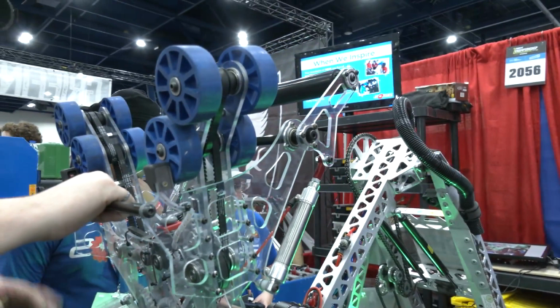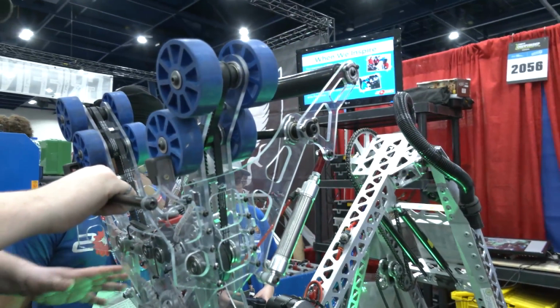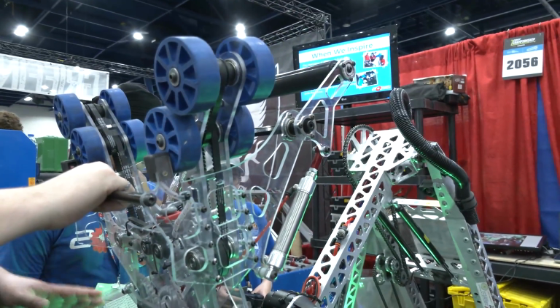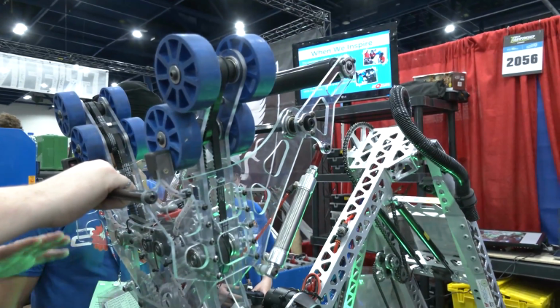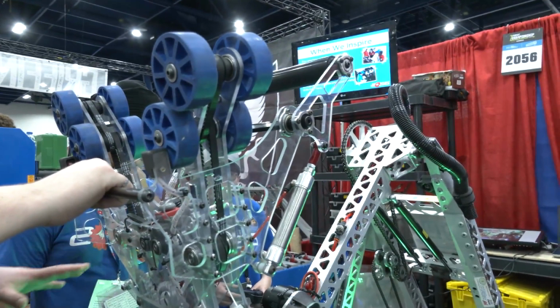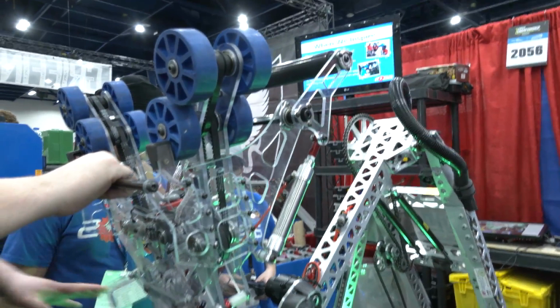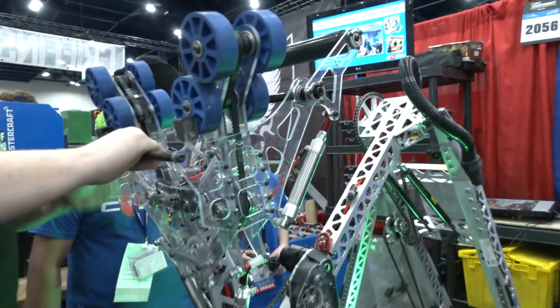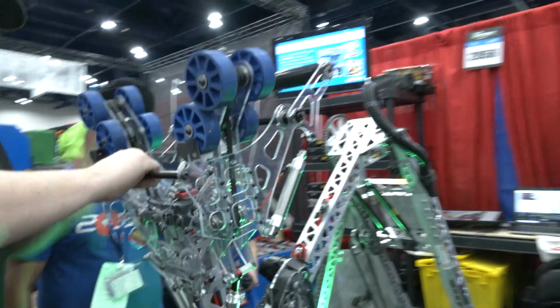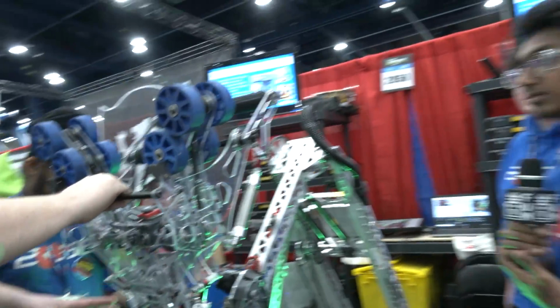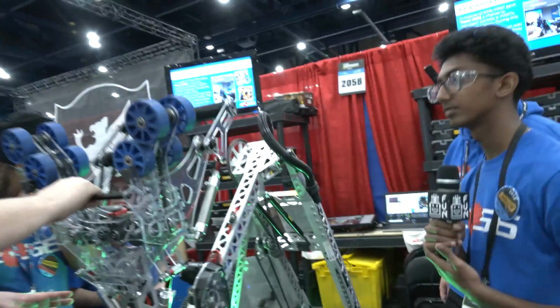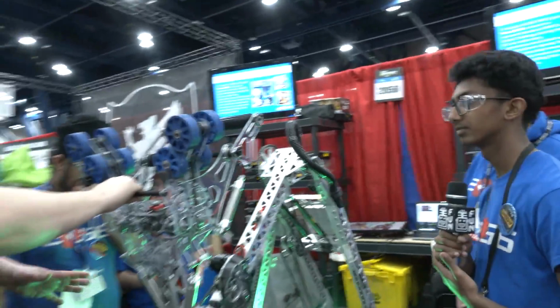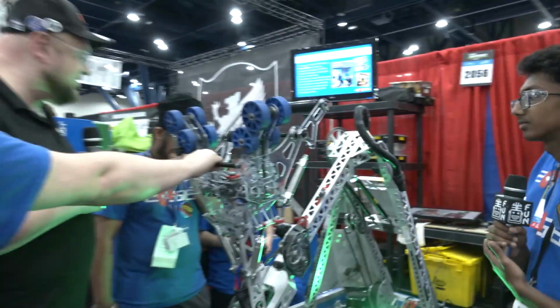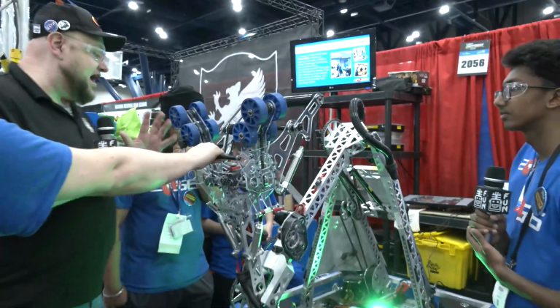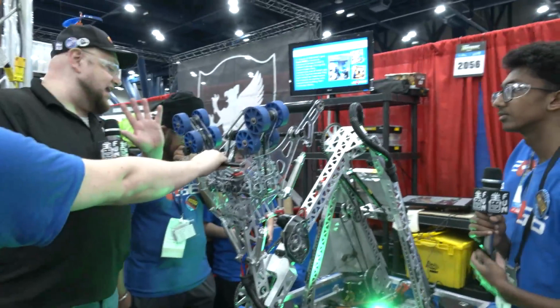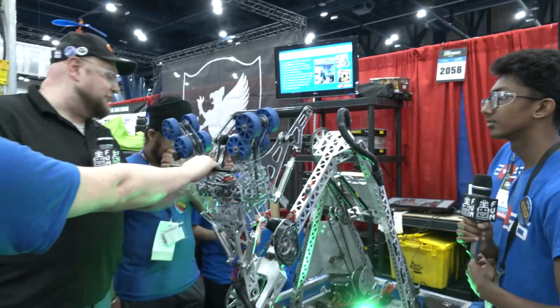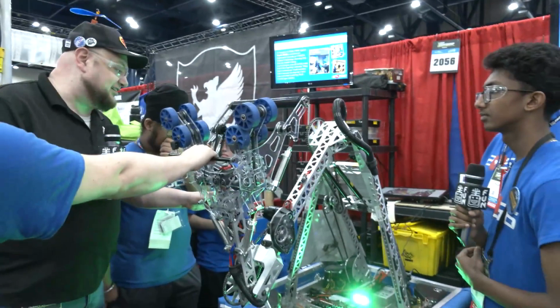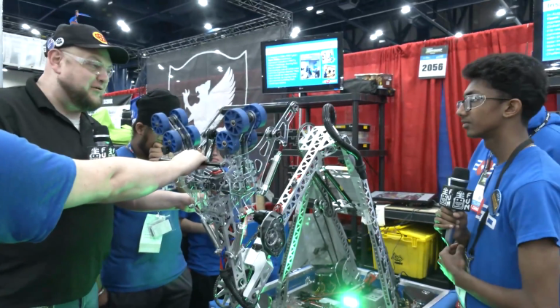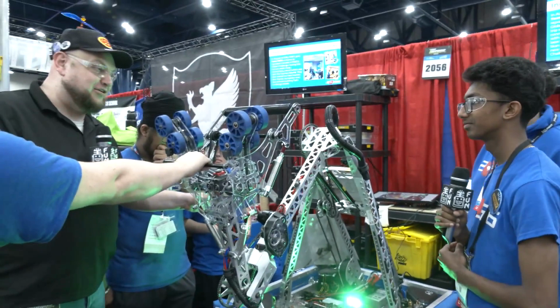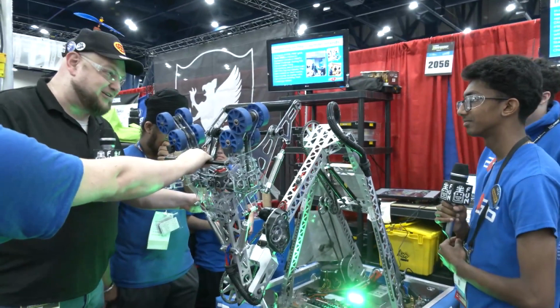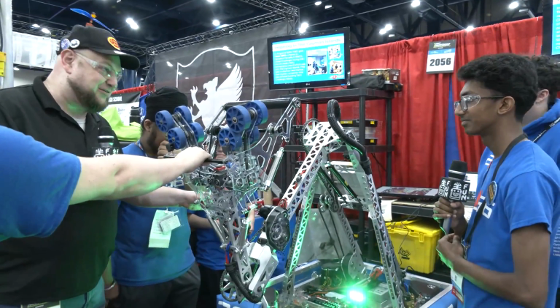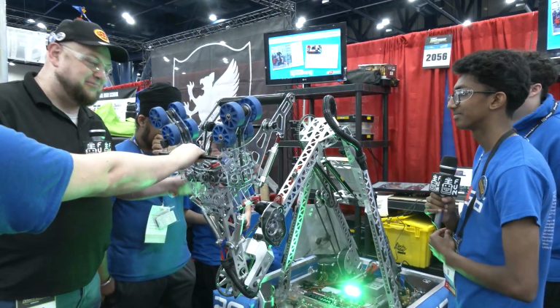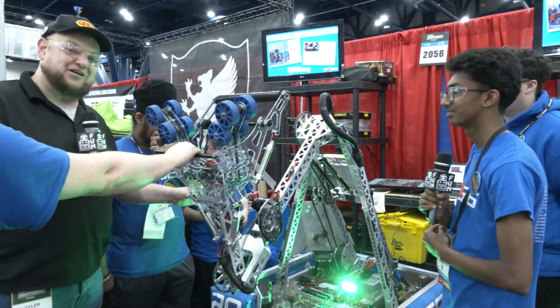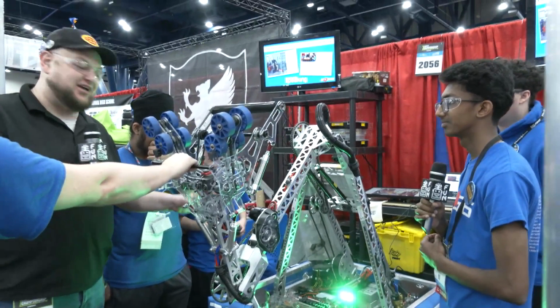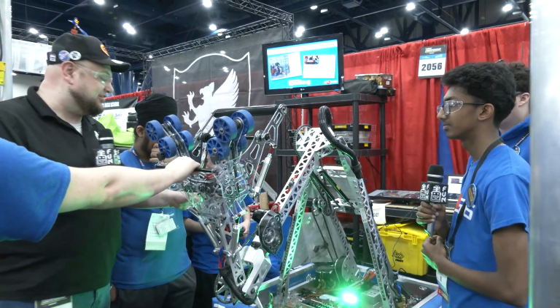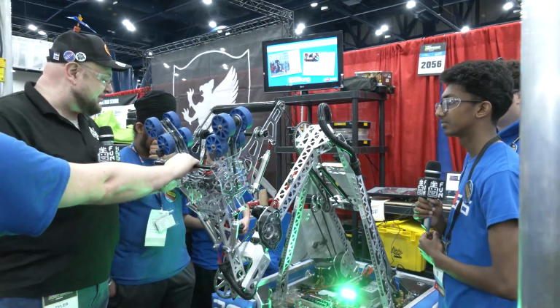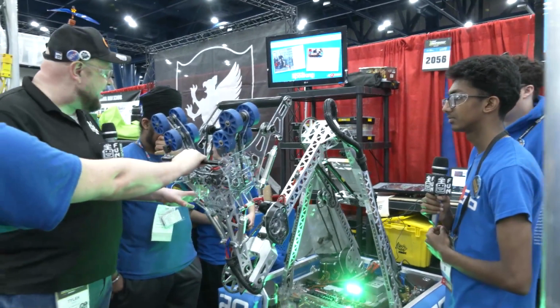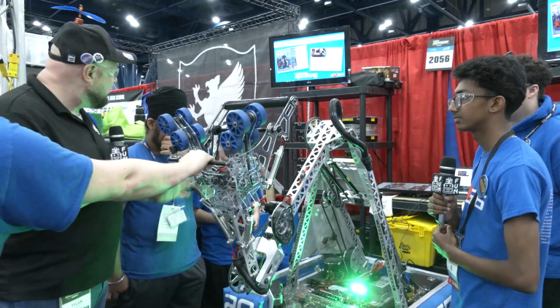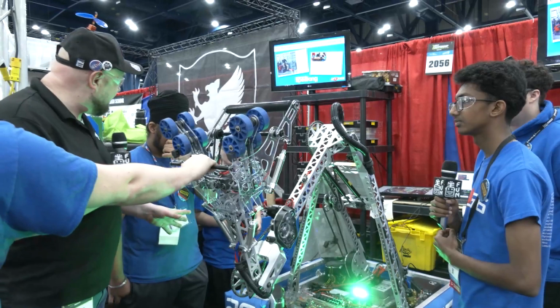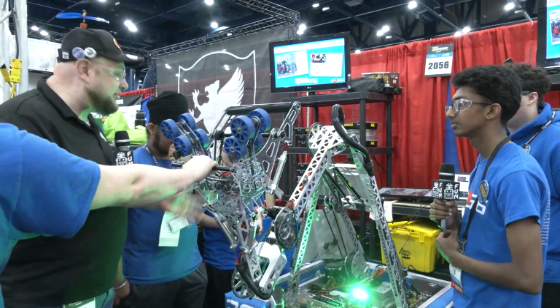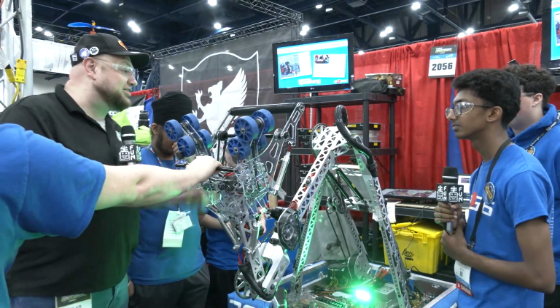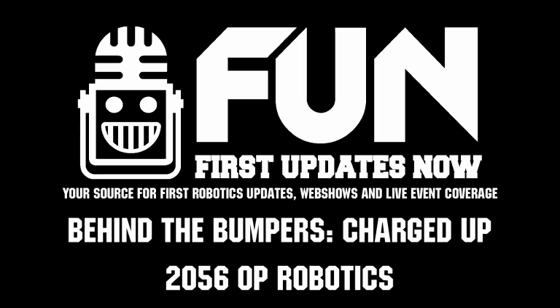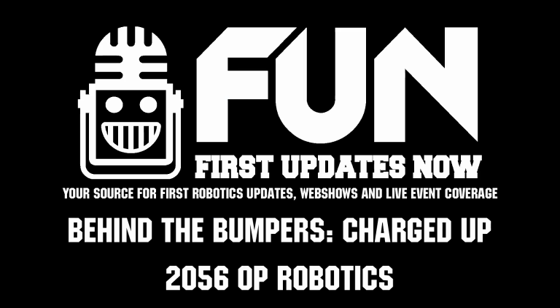OP Robotics, phenomenal season here. We wish you the best of luck at the World Championship. I can't wait to see you perform on the field in person — I'm really looking forward to it. Thanks a lot for taking the time, and good luck the rest of the way to you all.